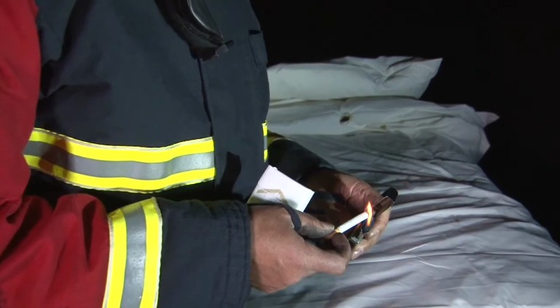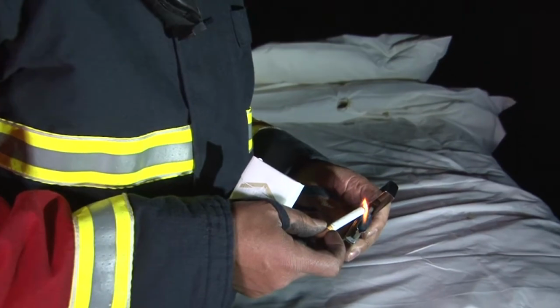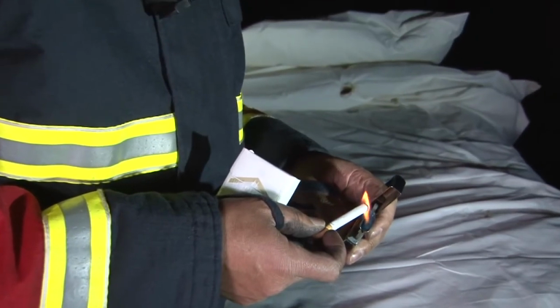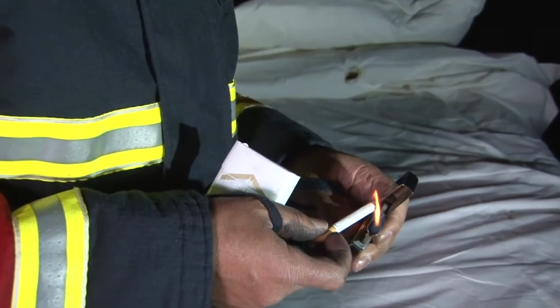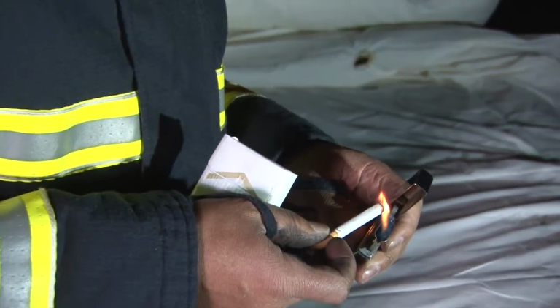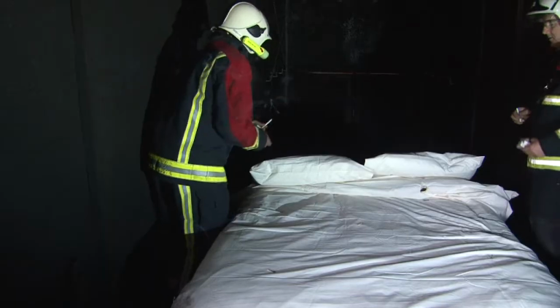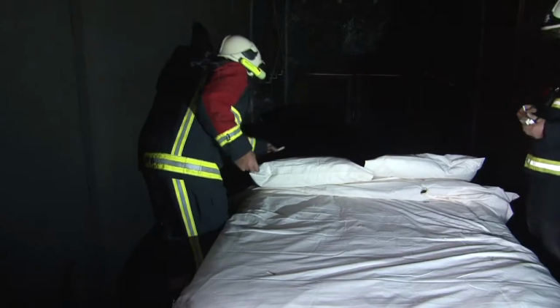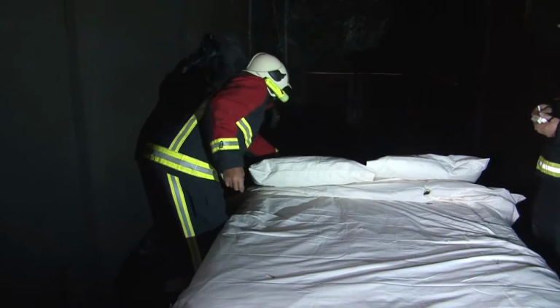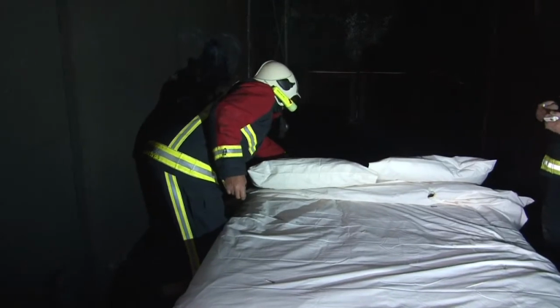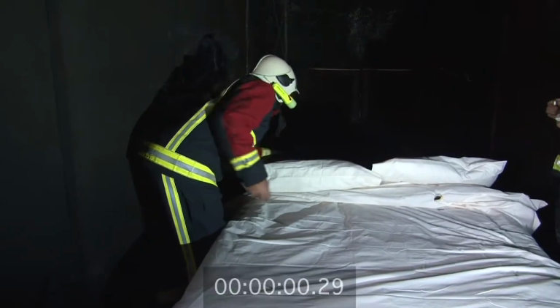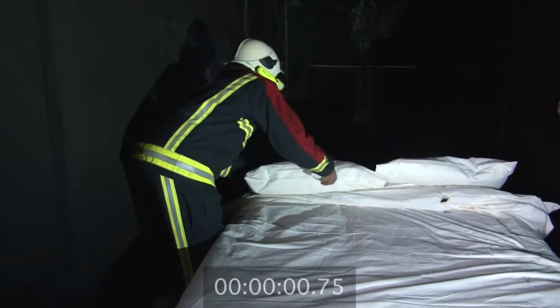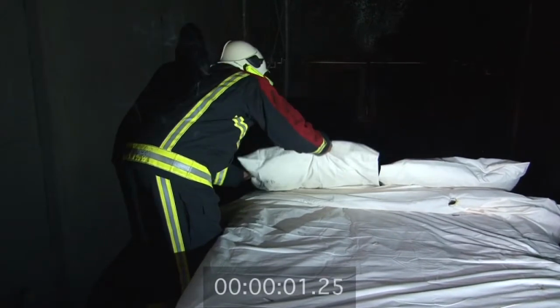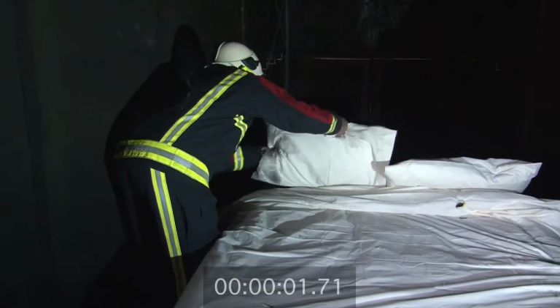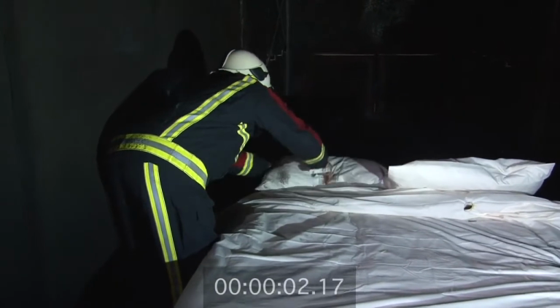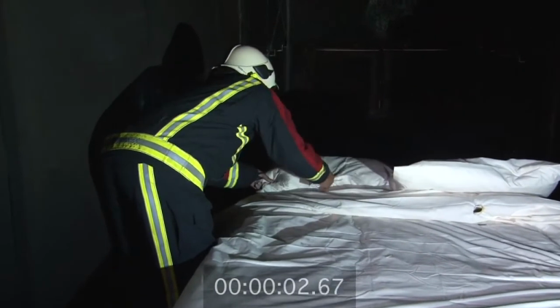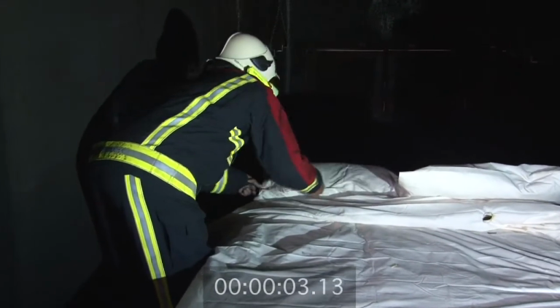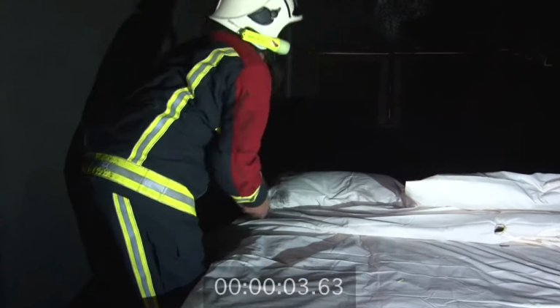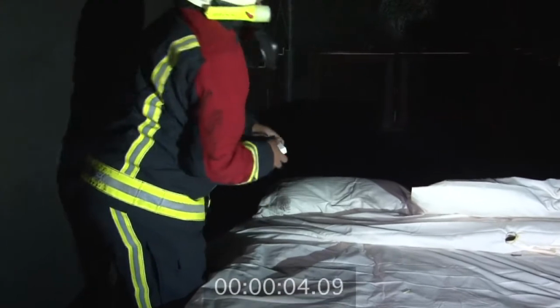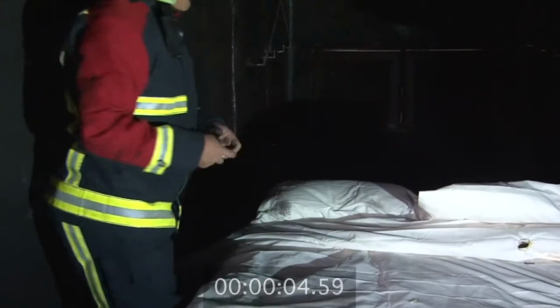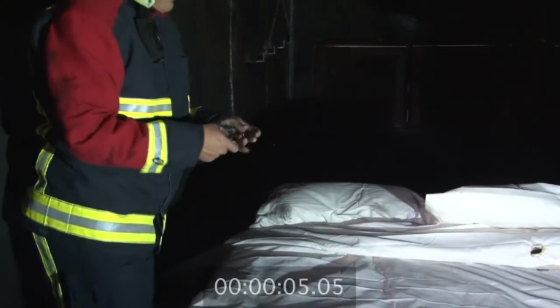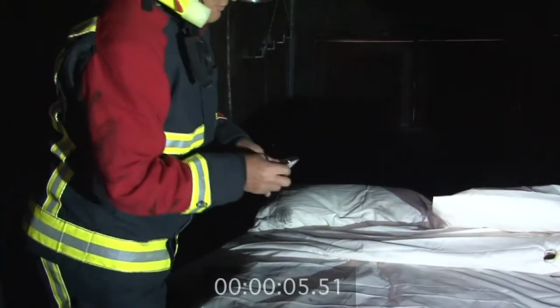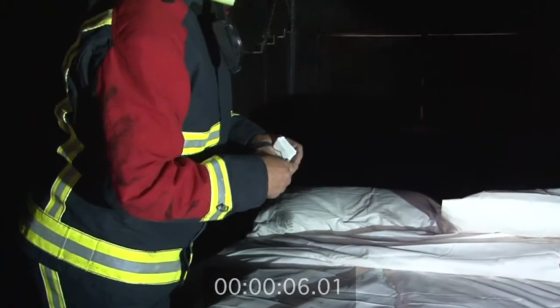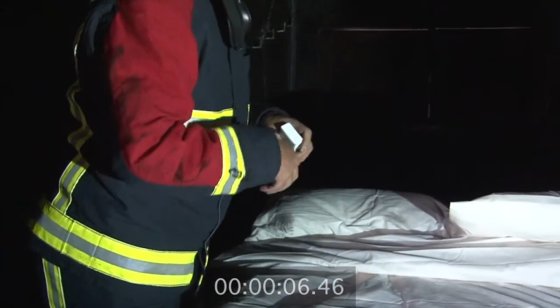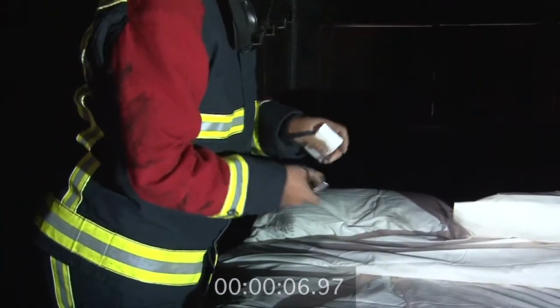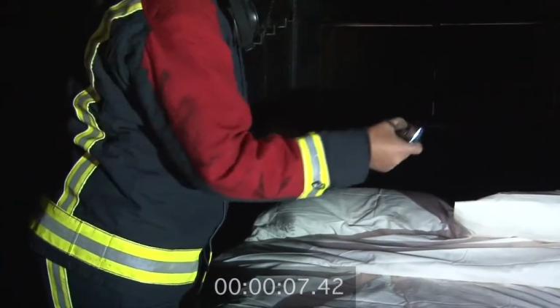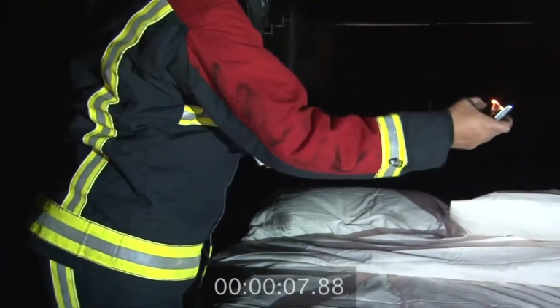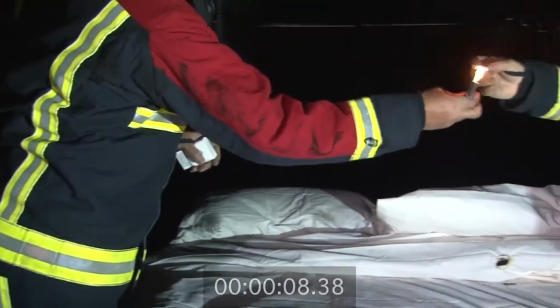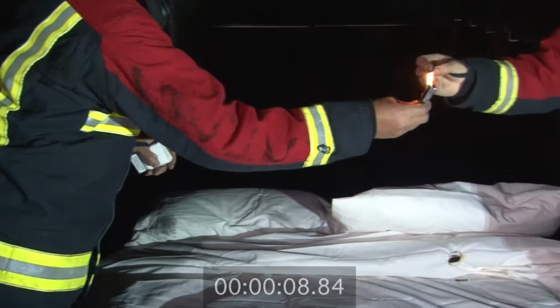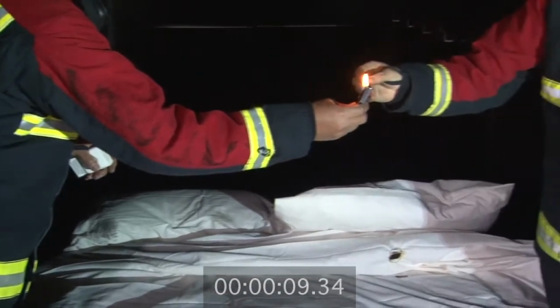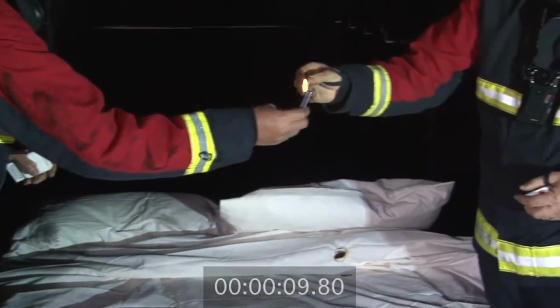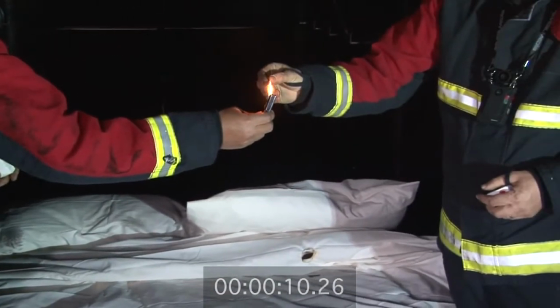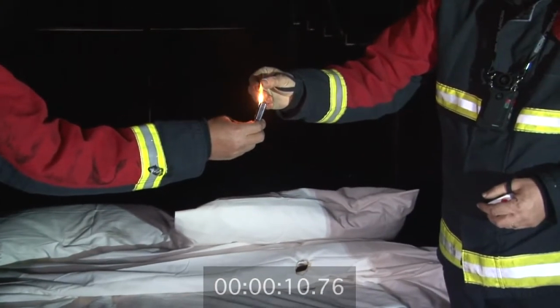This is attempting to simulate a carelessly discarded cigarette whilst a person is resting in bed. We are using two types of cigarette: EU compliant and non-EU compliant cigarettes.